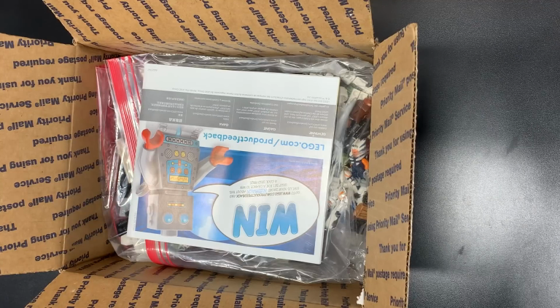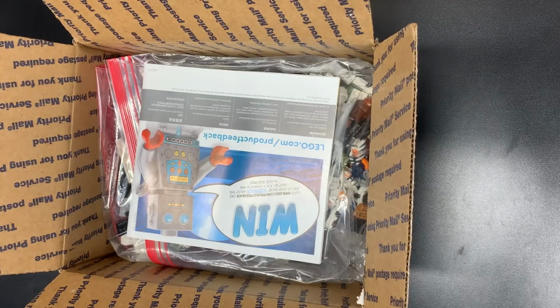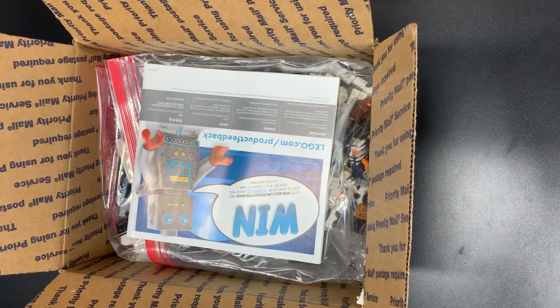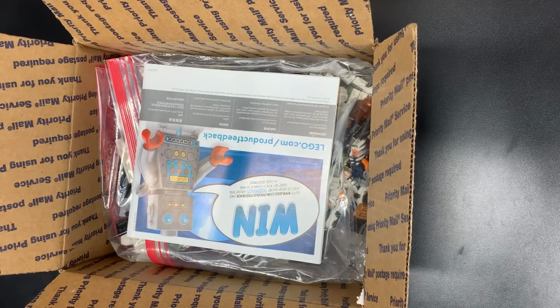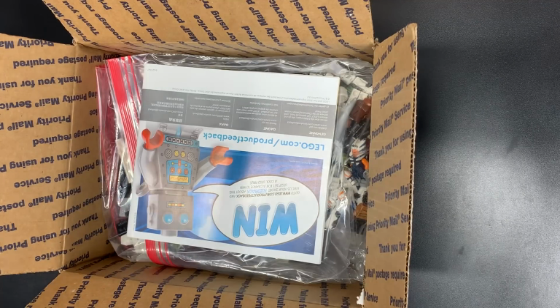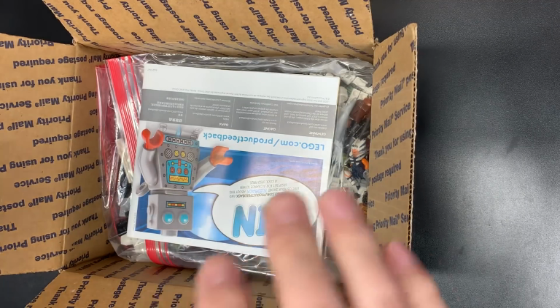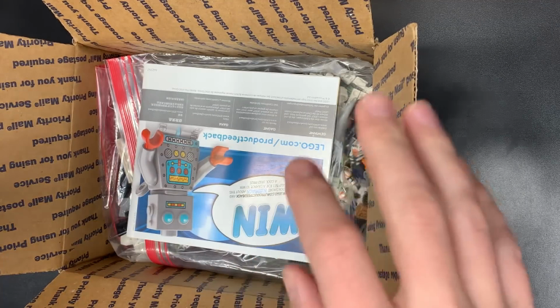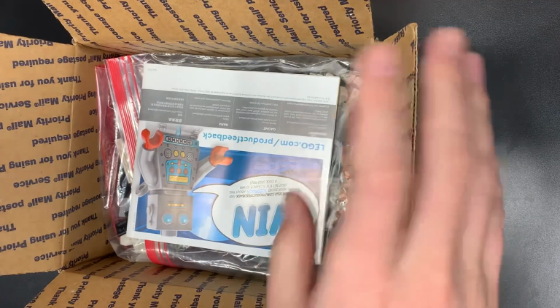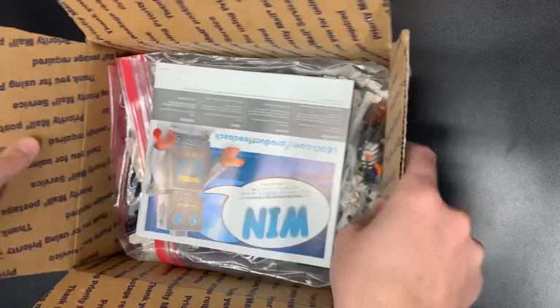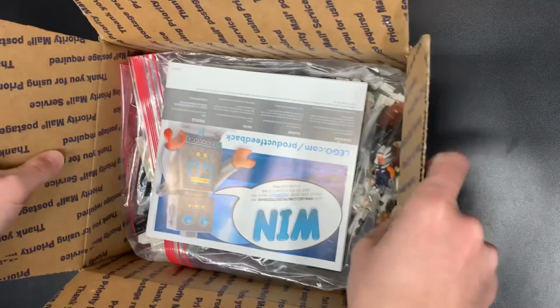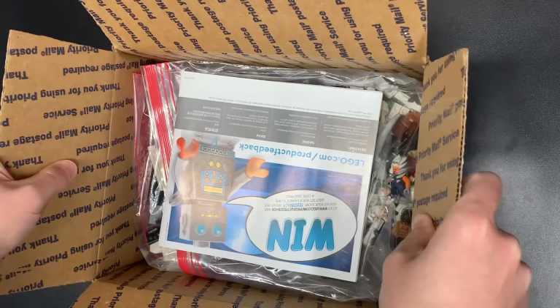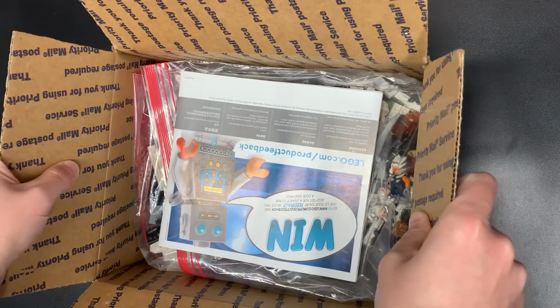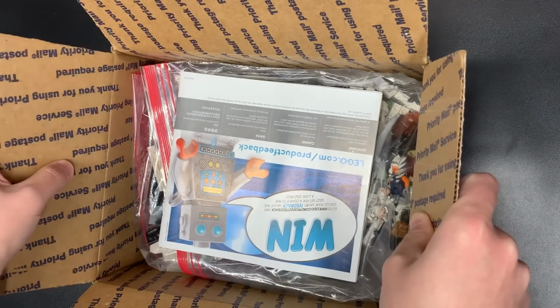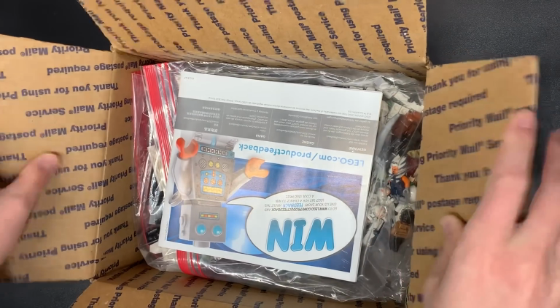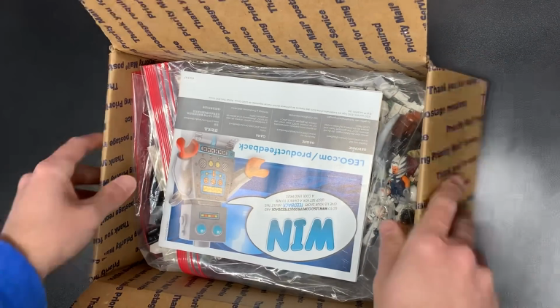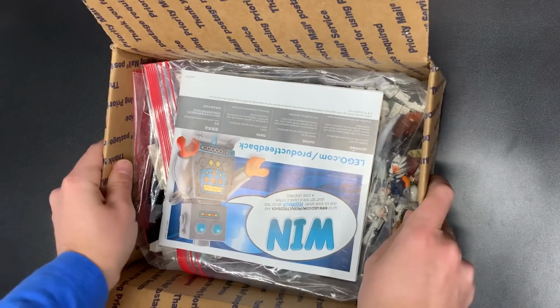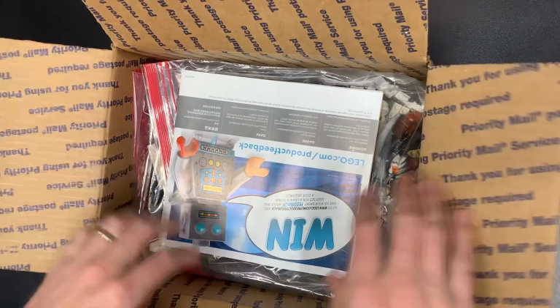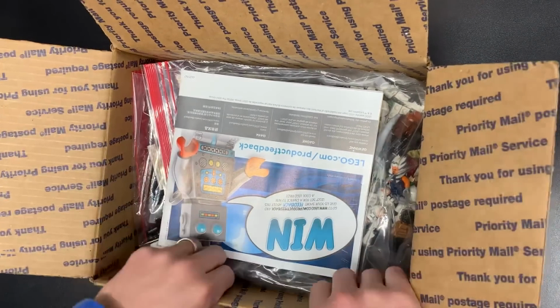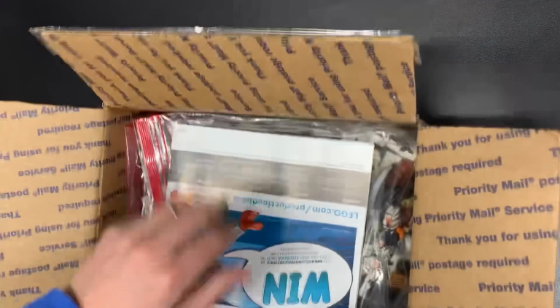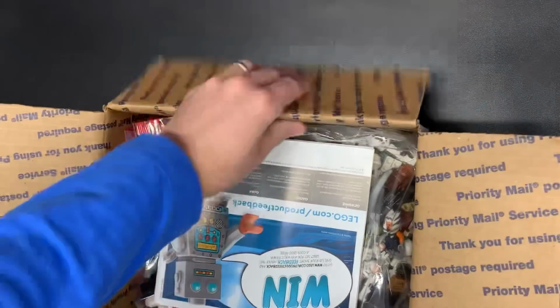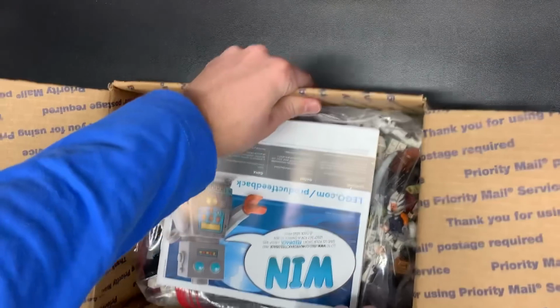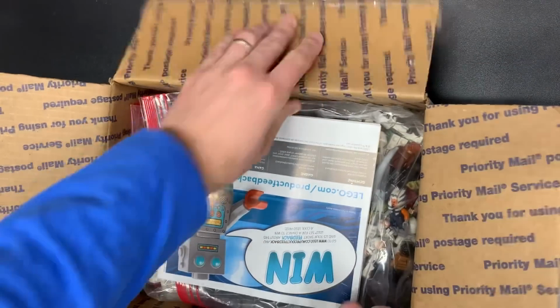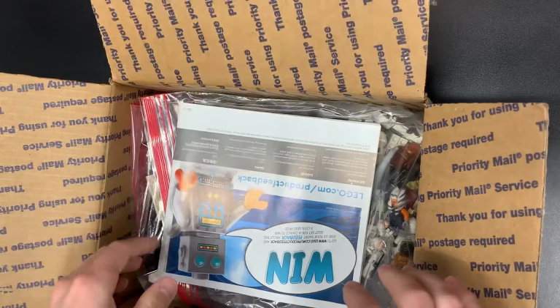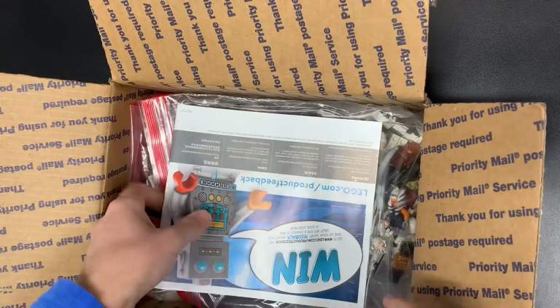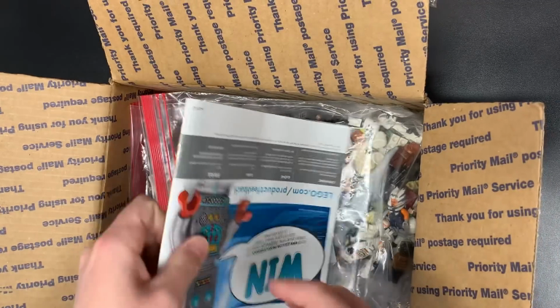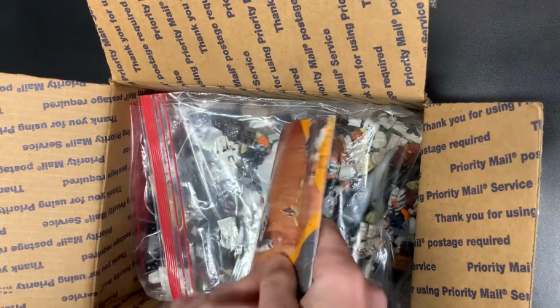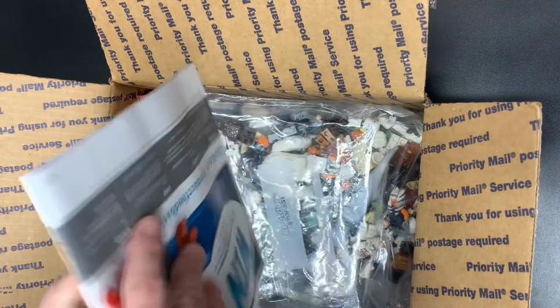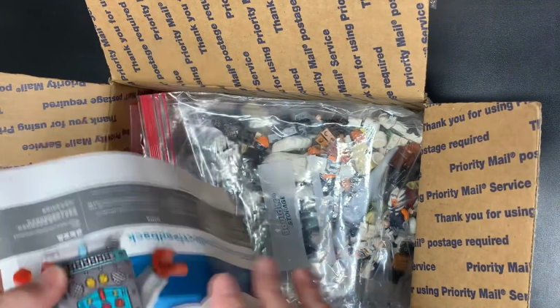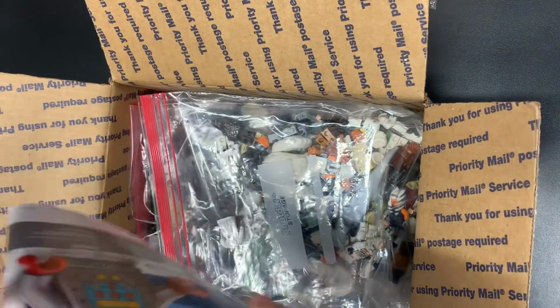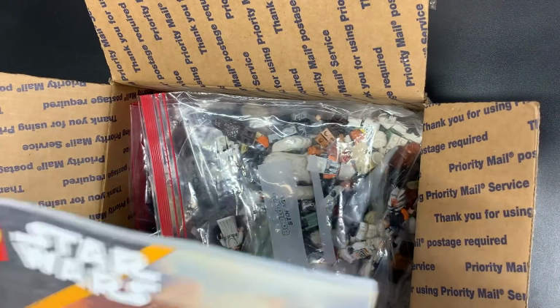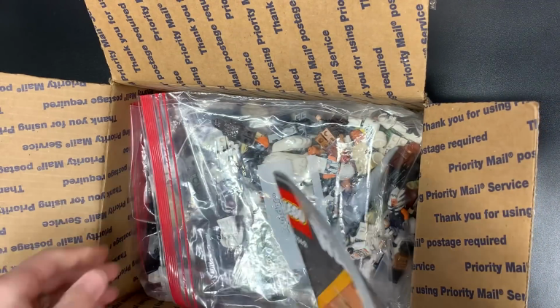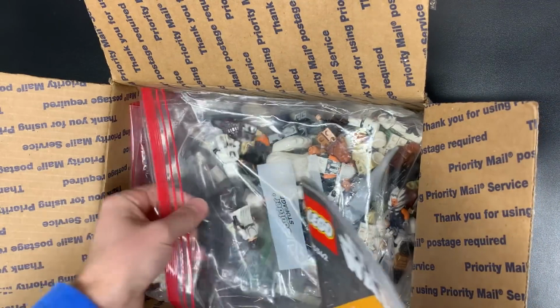What is going on guys, coming at you from LegBros, coming back with another video today. This one's all Star Wars. $335 is what I paid for this one. We're coming at you on a very windy day, so if you hear some background noise, that is my house blowing down by the big bad wolf.